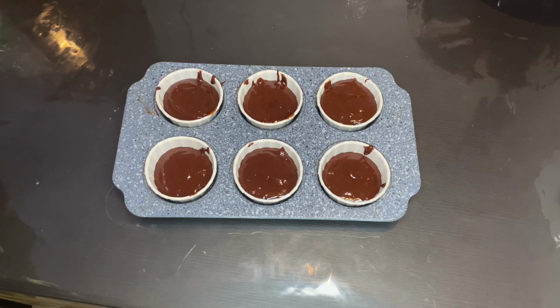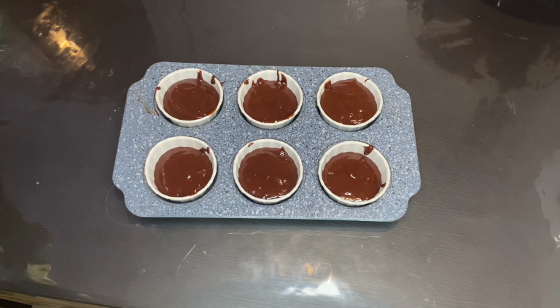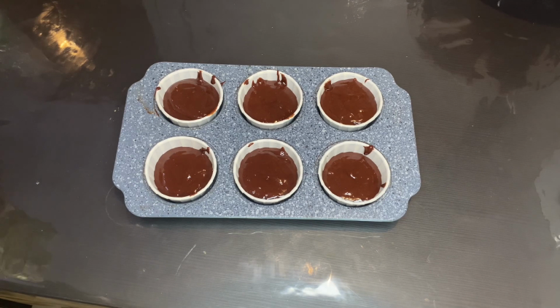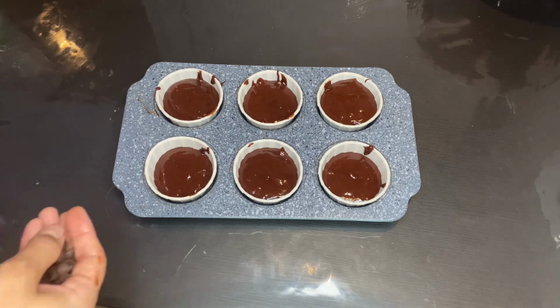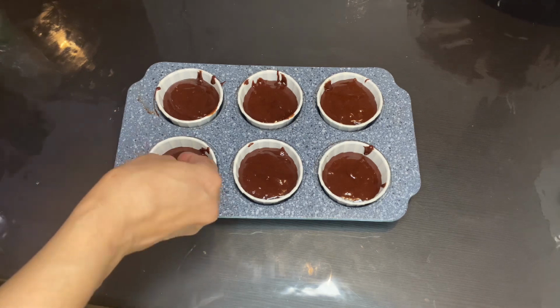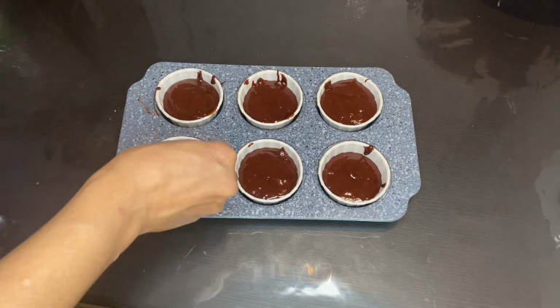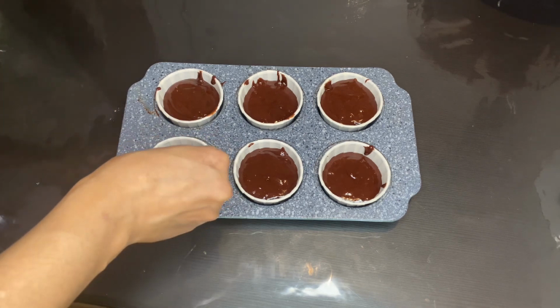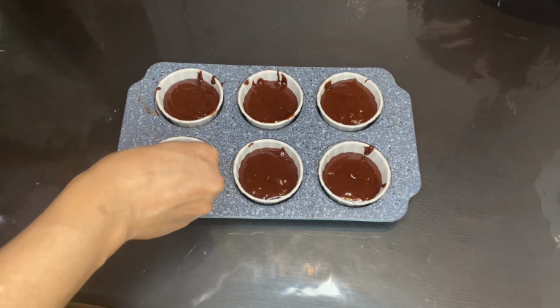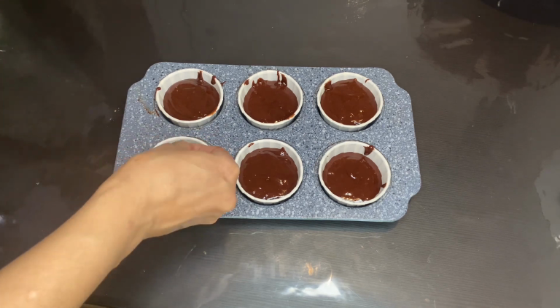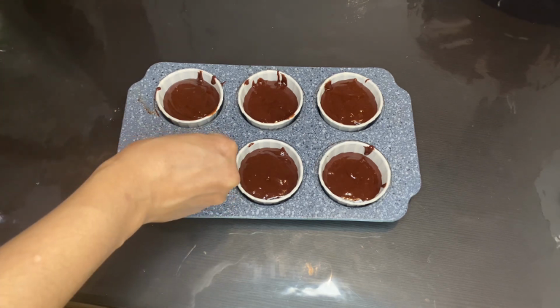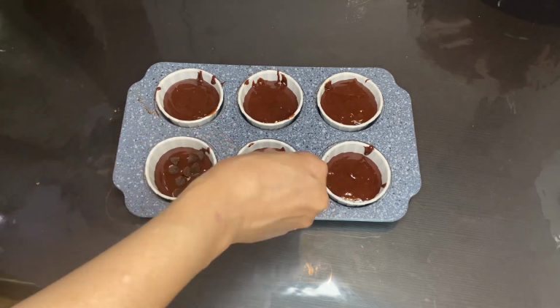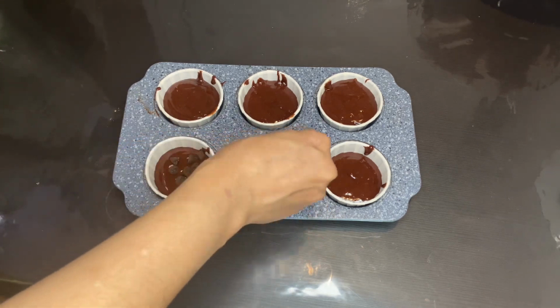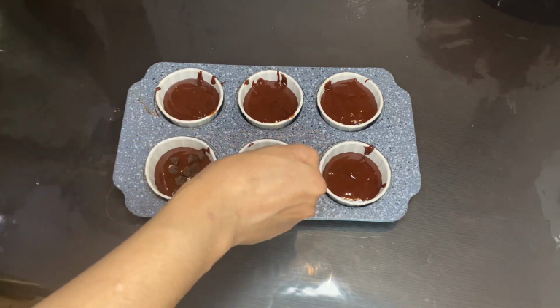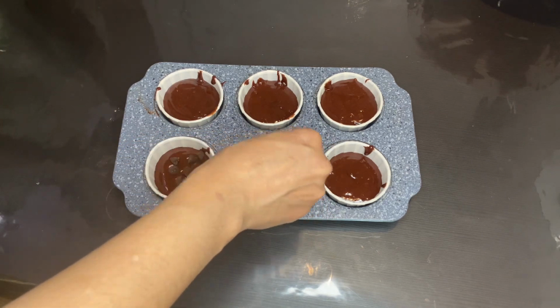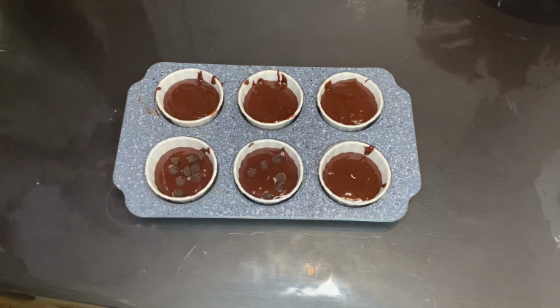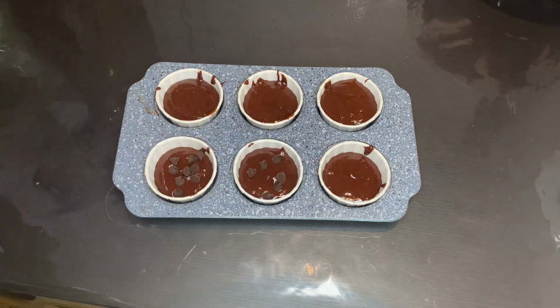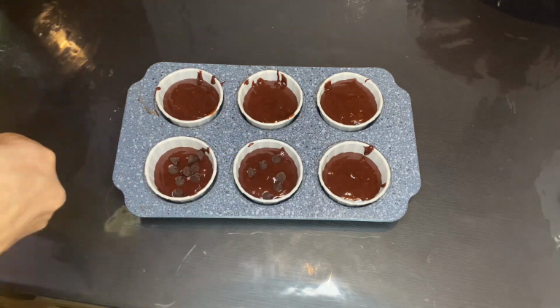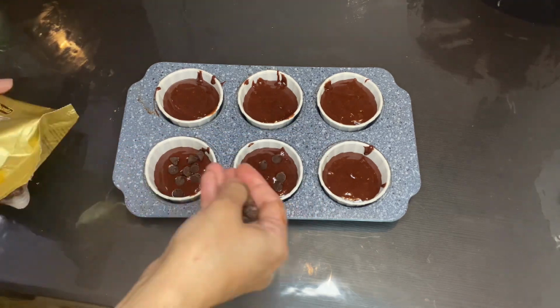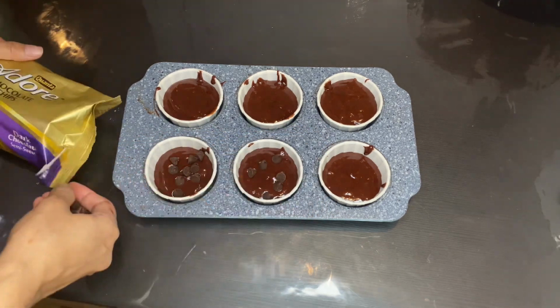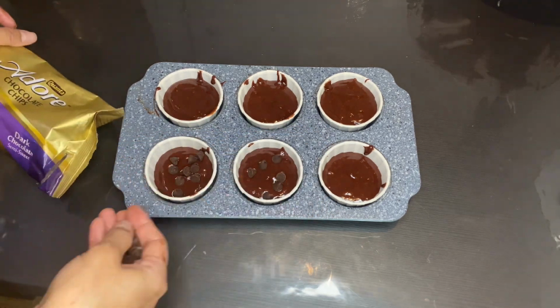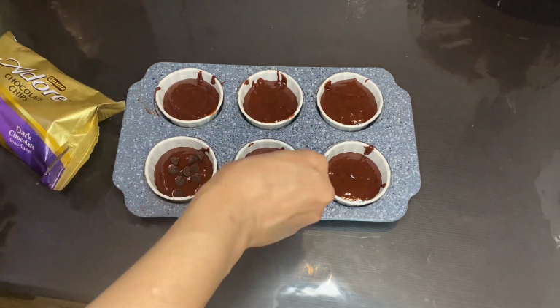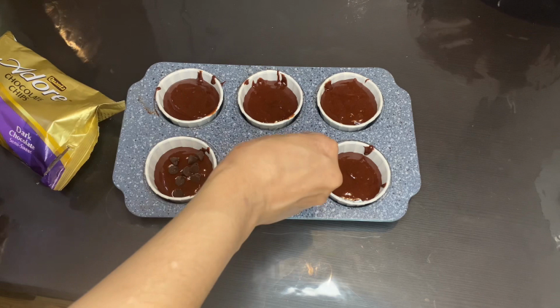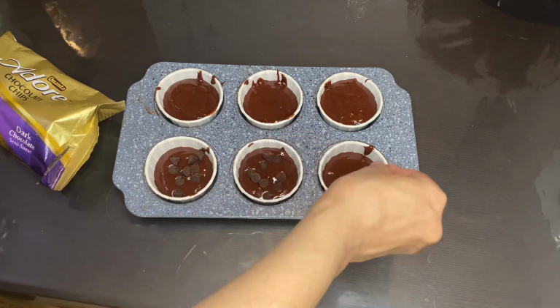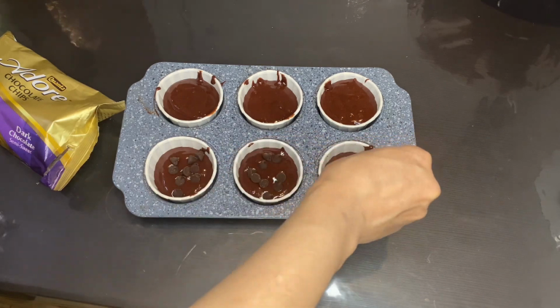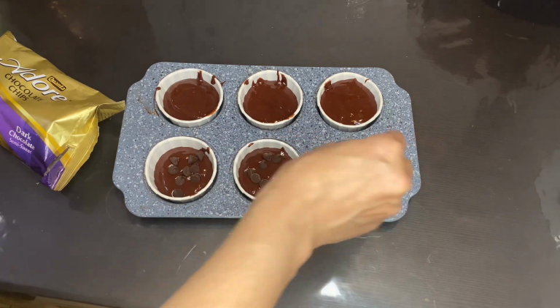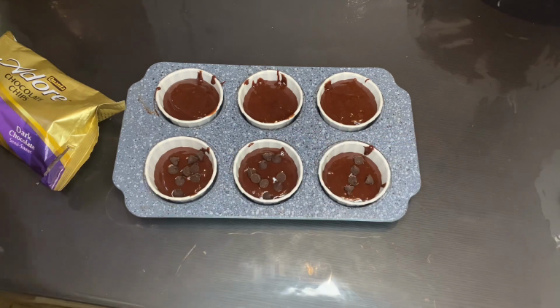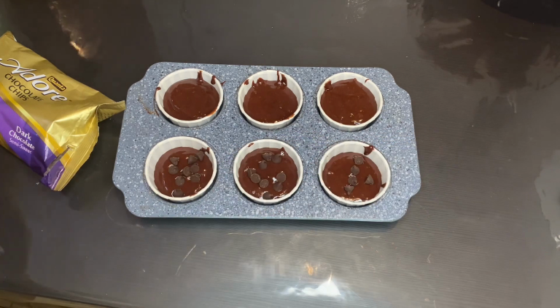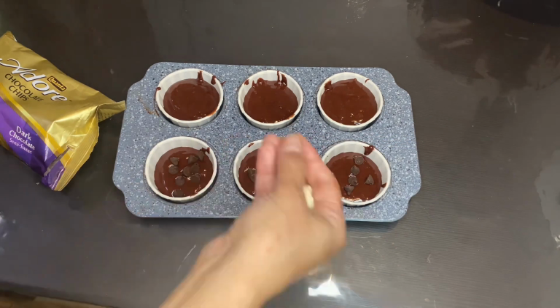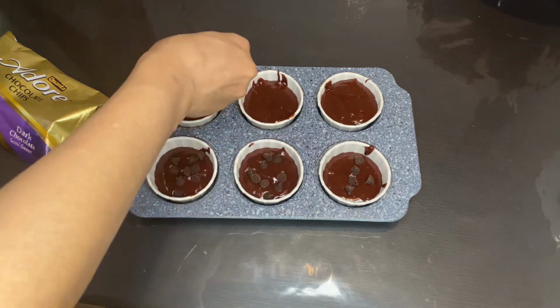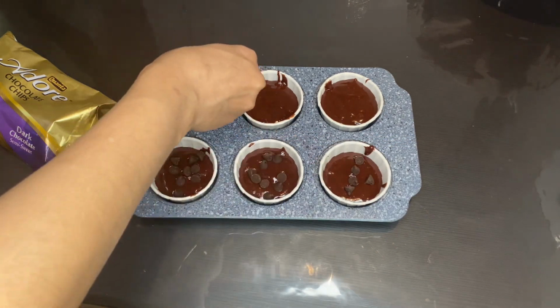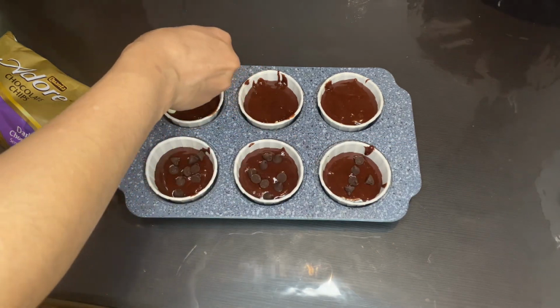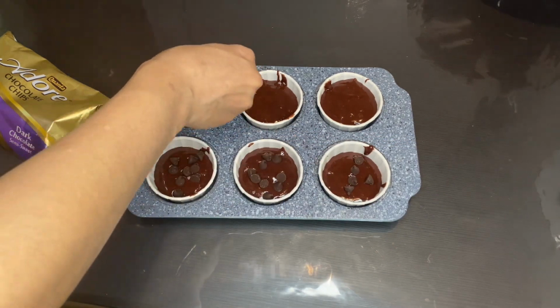Add some chocolate chips on top — this part is completely optional. I'm using both dark chocolate and white chocolate chips.